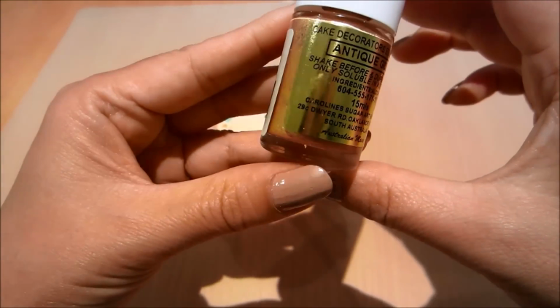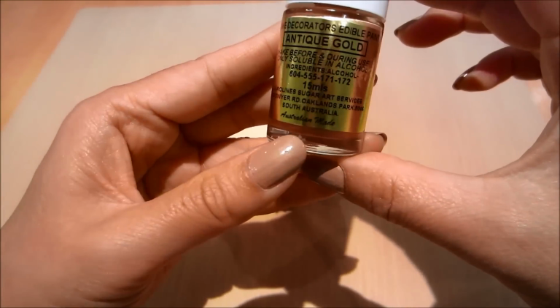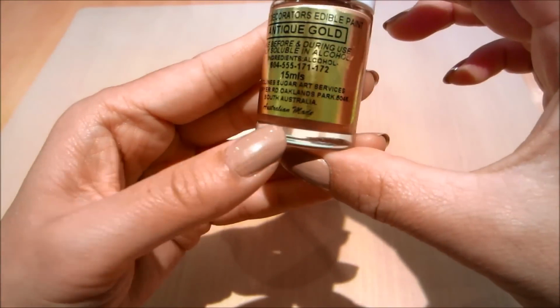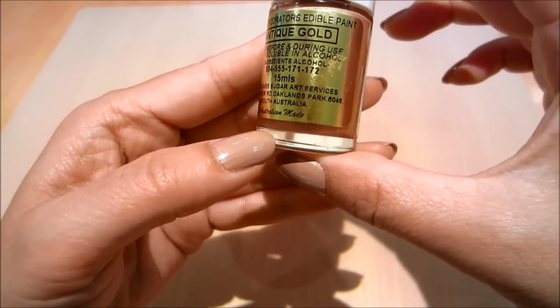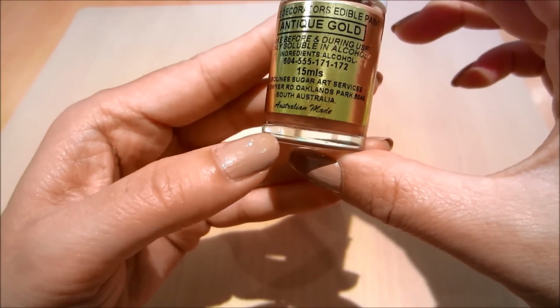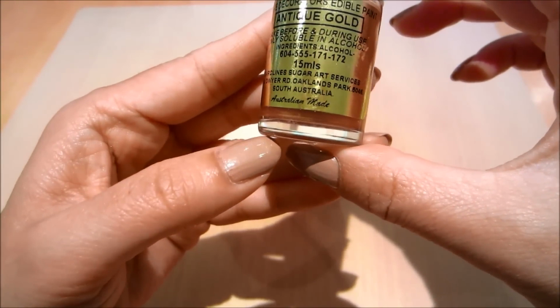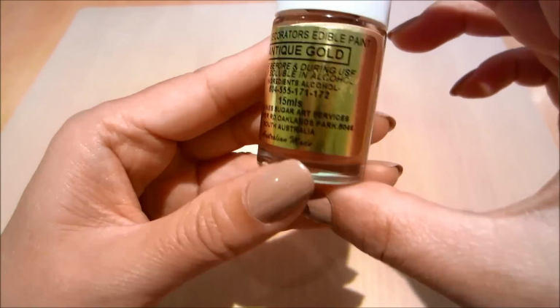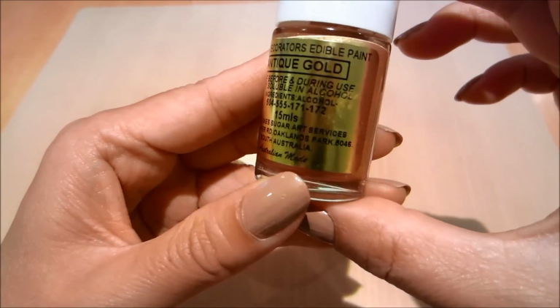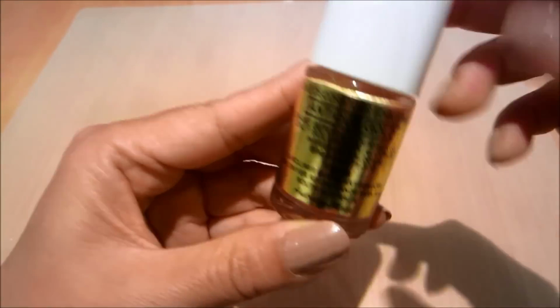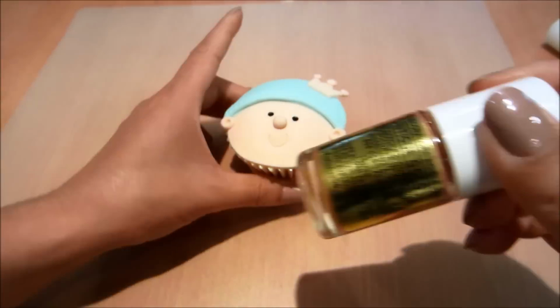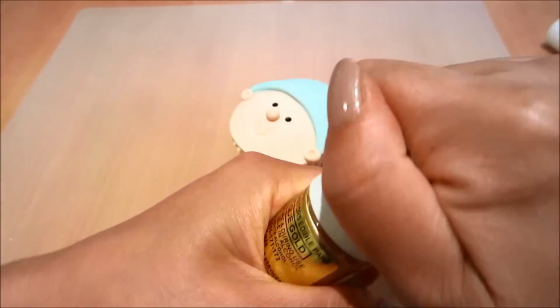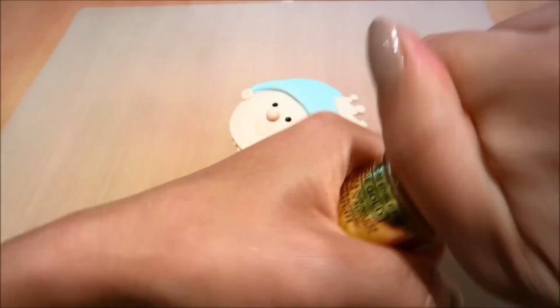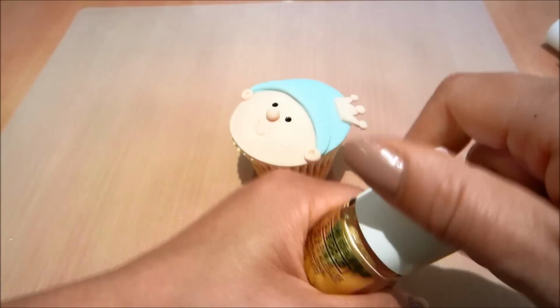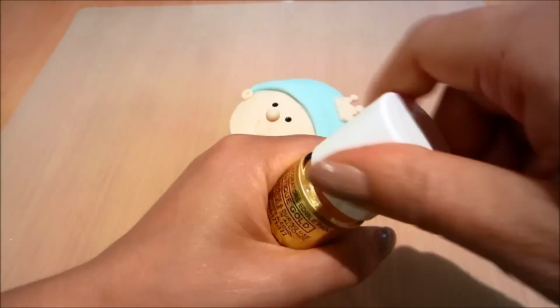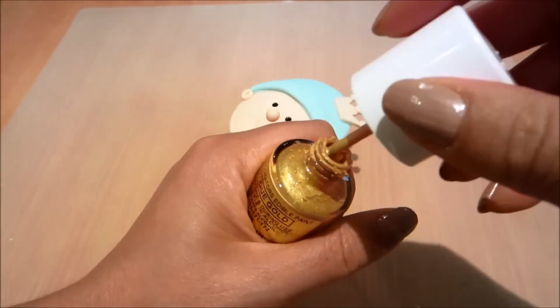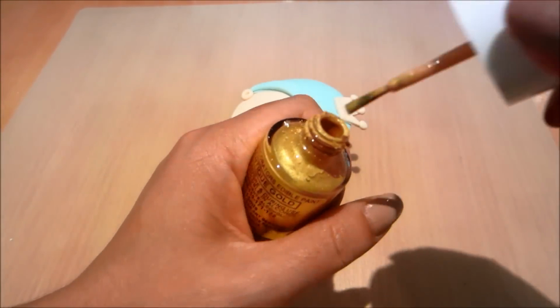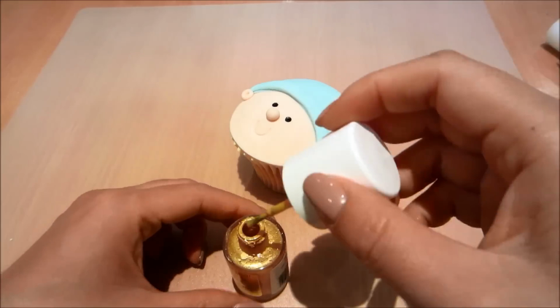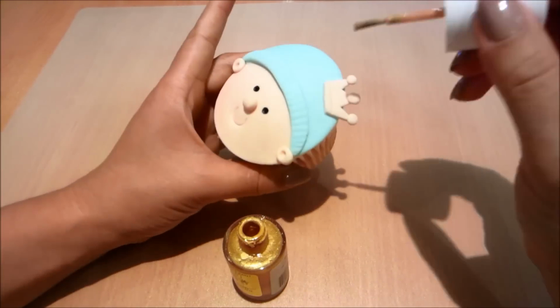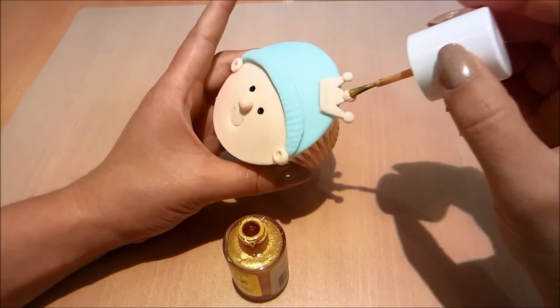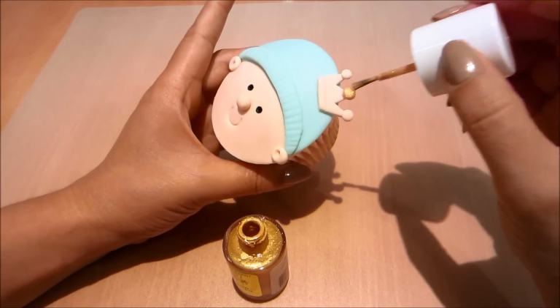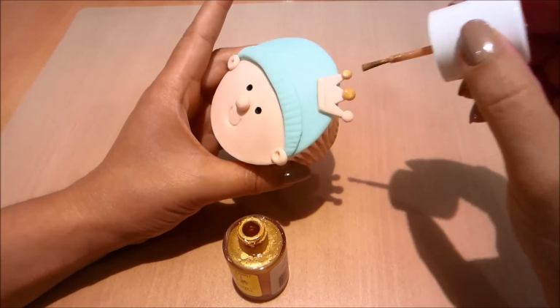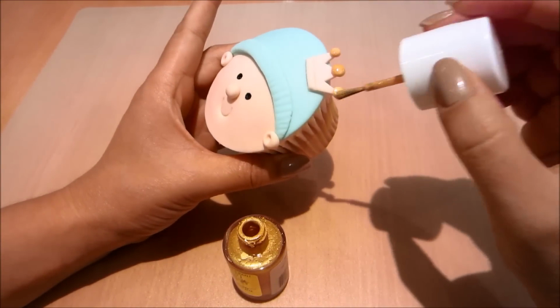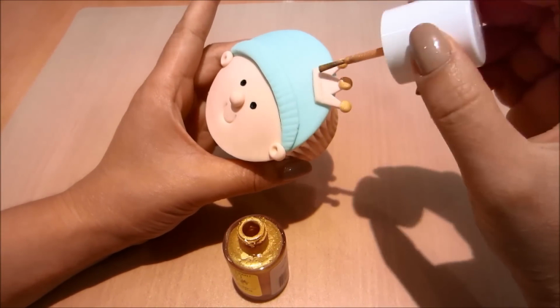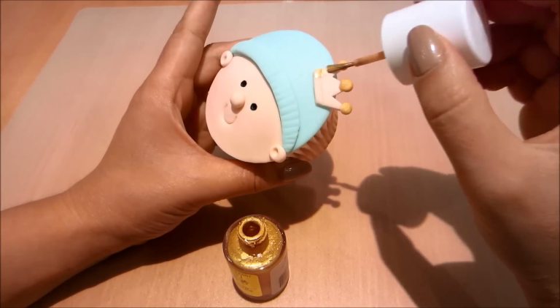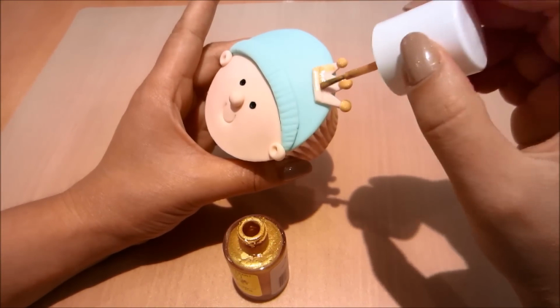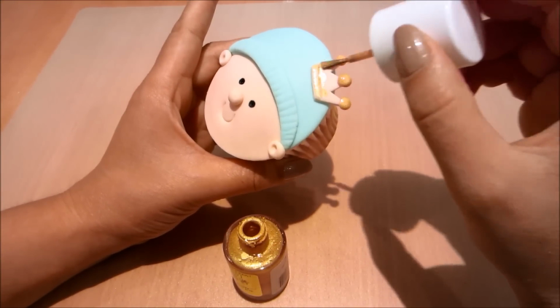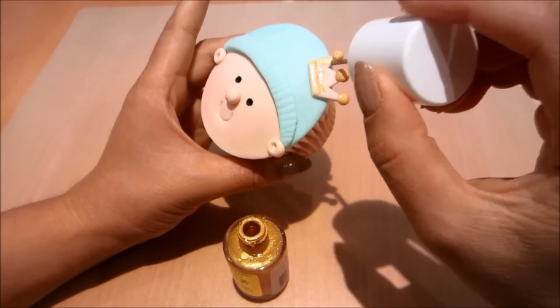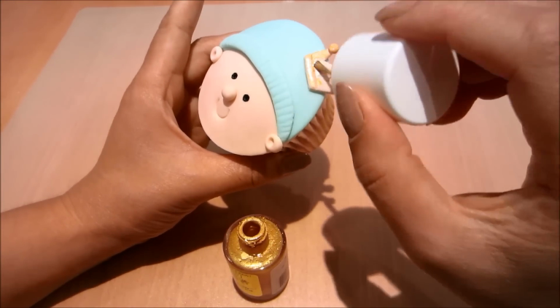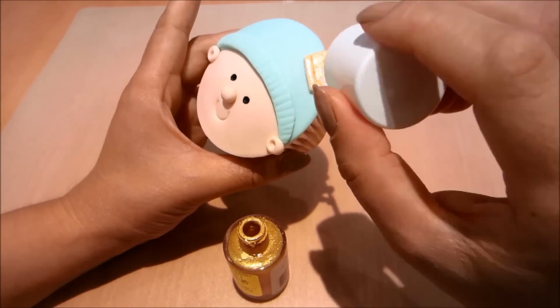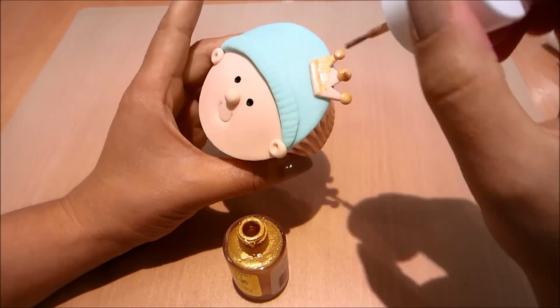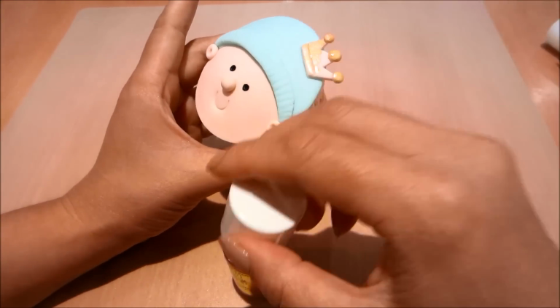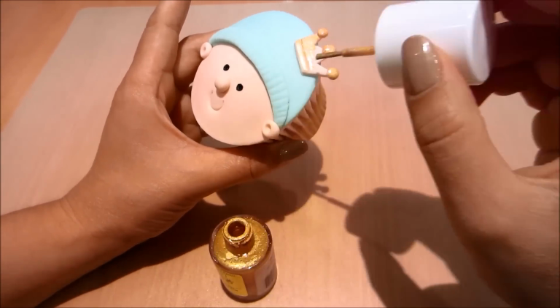Now I'm using an antique gold — it is an edible paint — and I'm just going to paint in my little crown. If you don't have this, you can just use yellow fondant to create the crown.